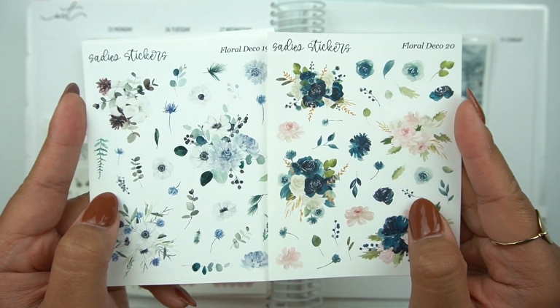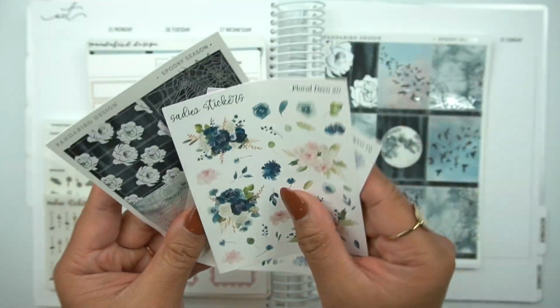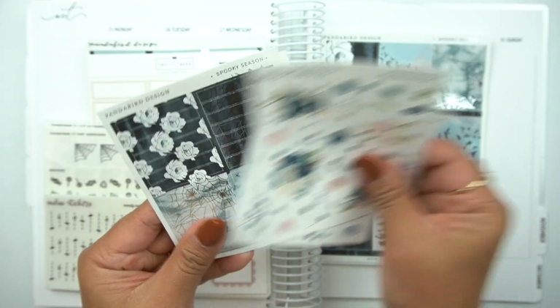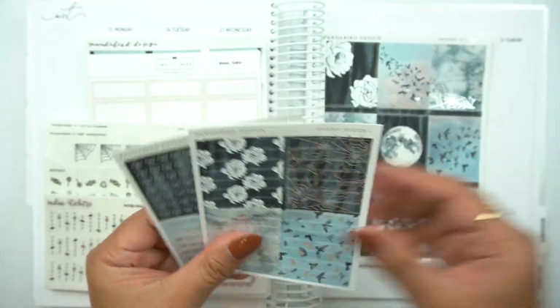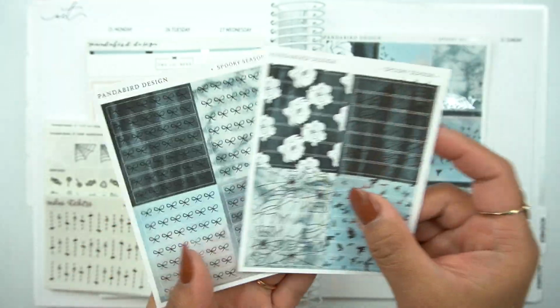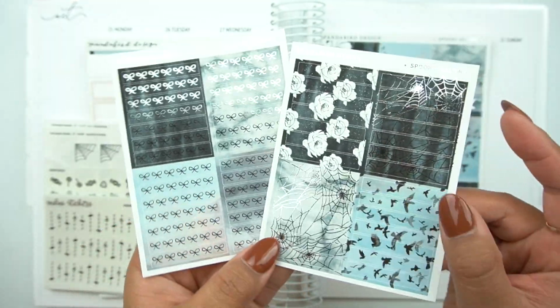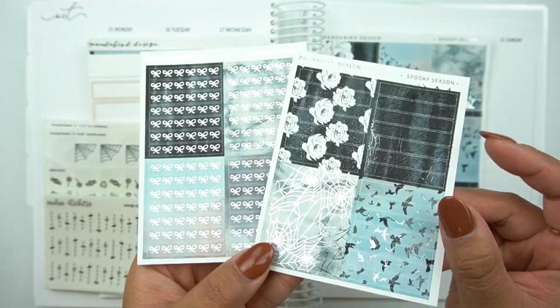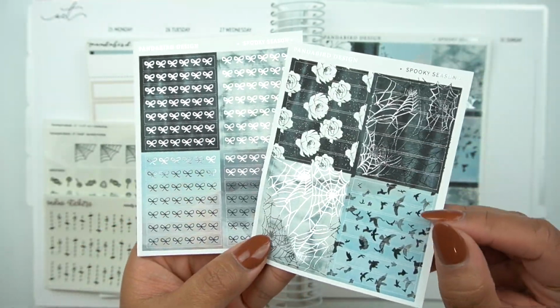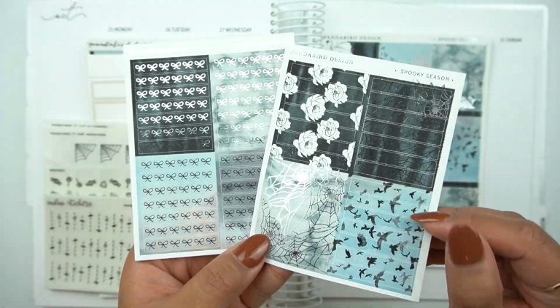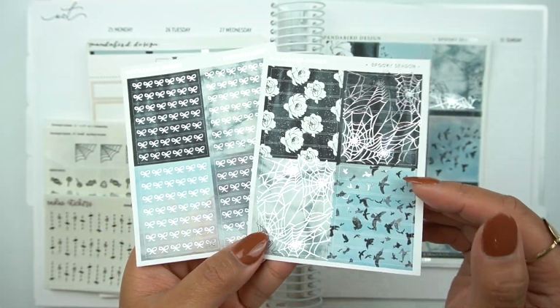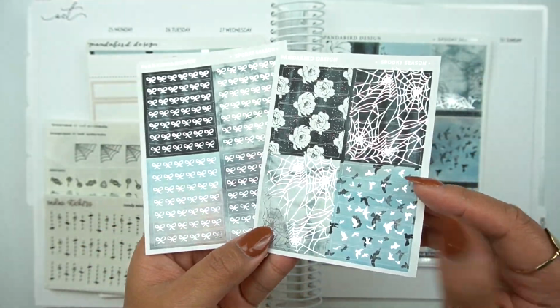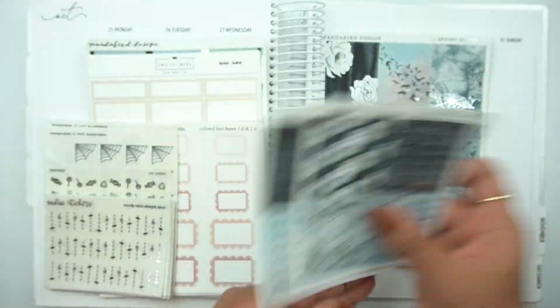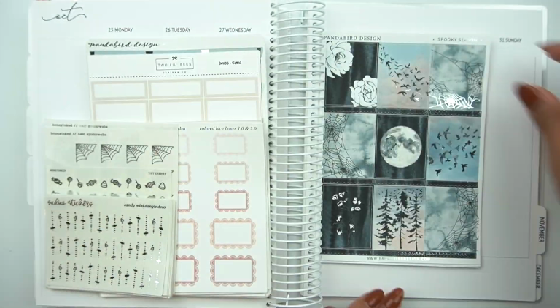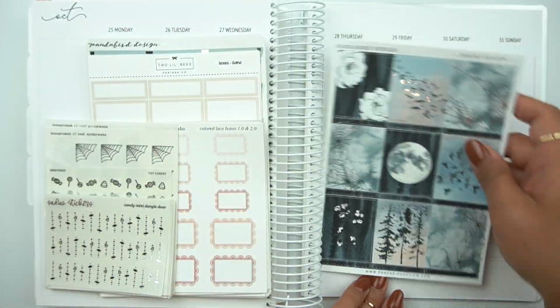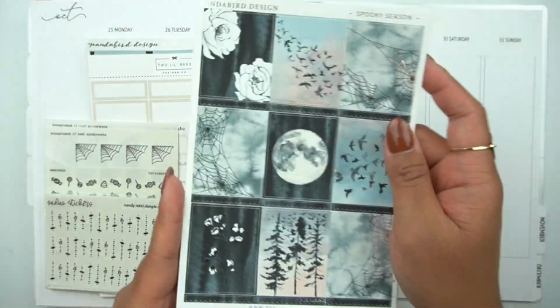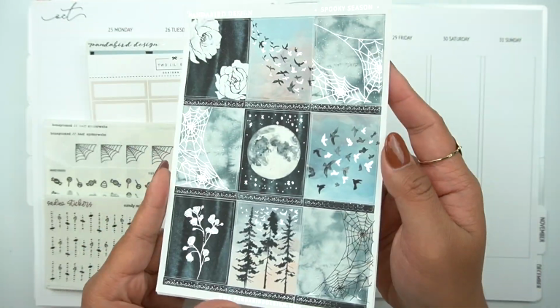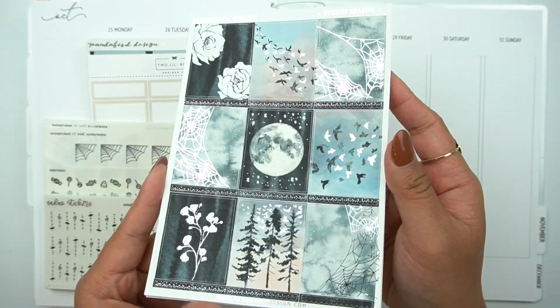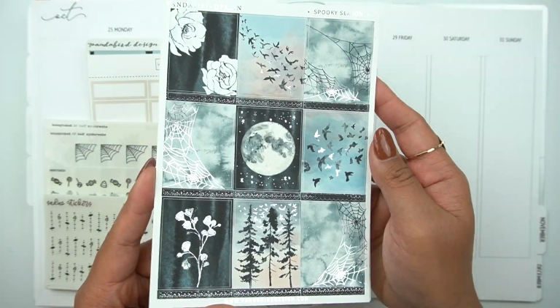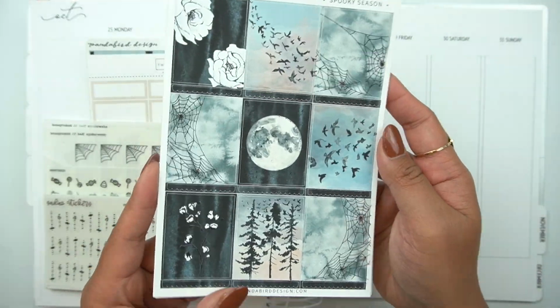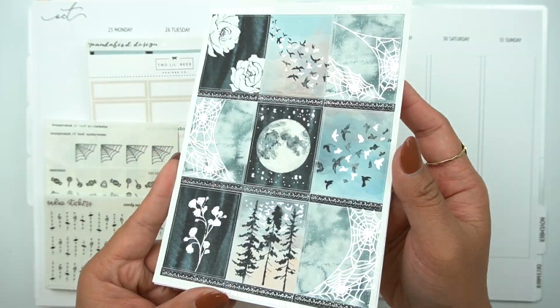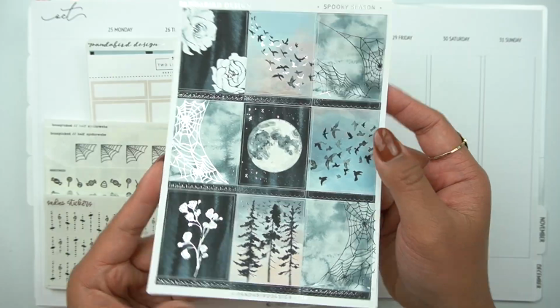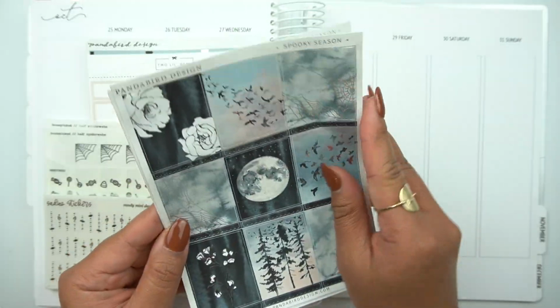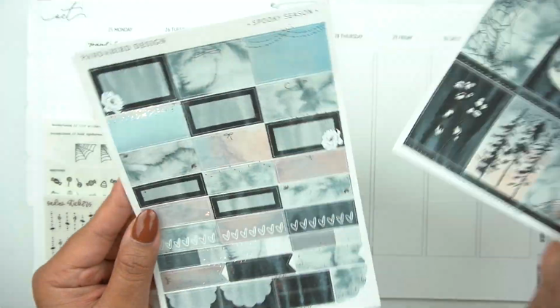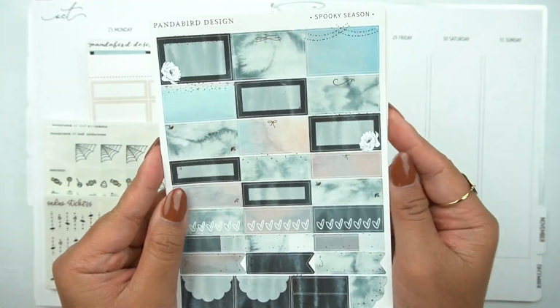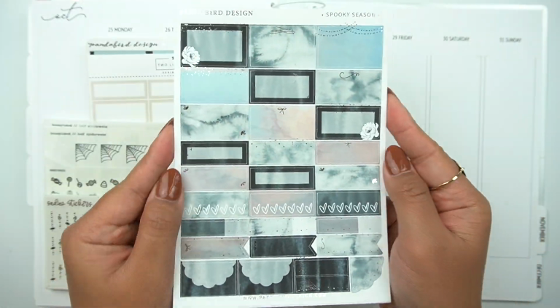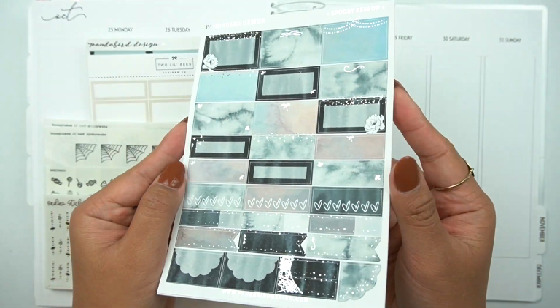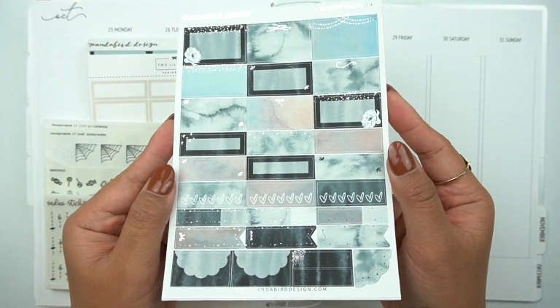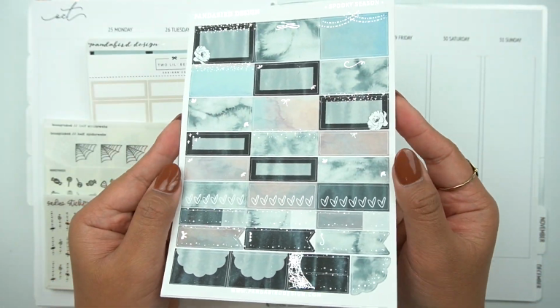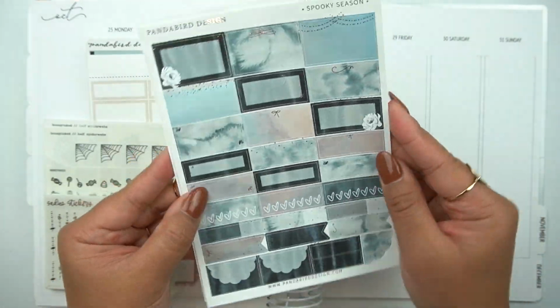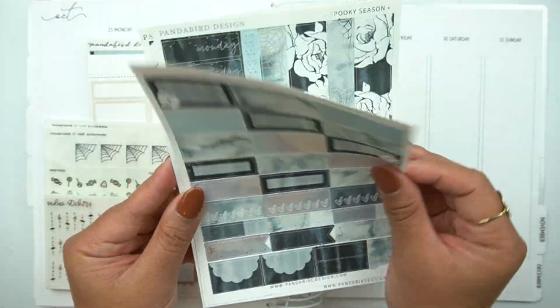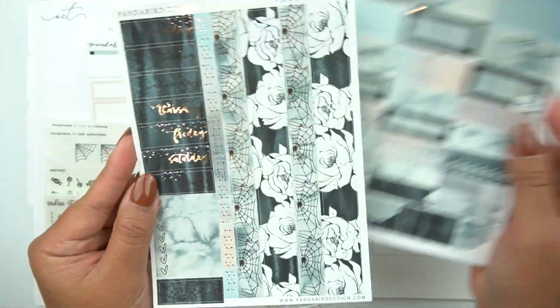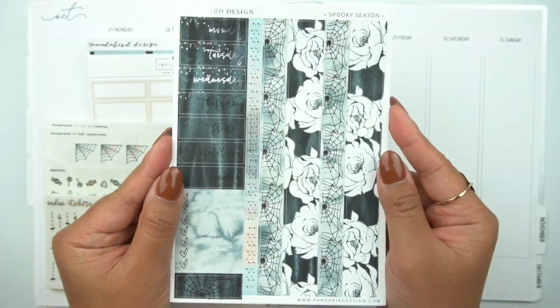I'm pulling in this beautiful kit called Spooky Season from Panda Bird Design. I do have a code for her — it's Rachel15, and mention my name to get my freebie. Absolutely beautiful.